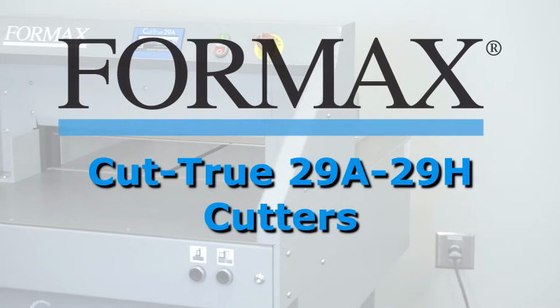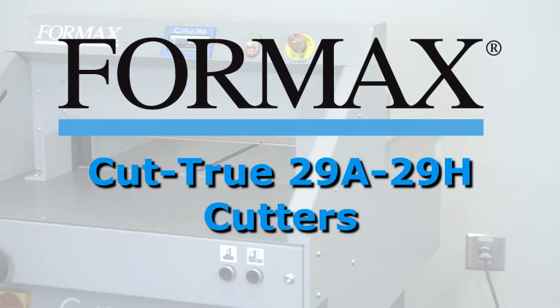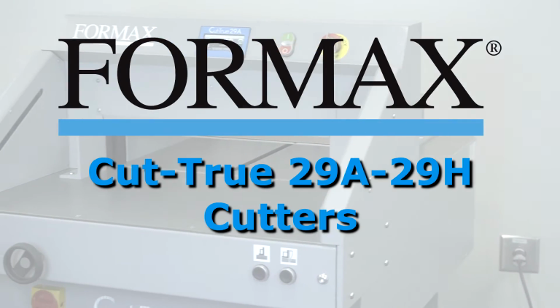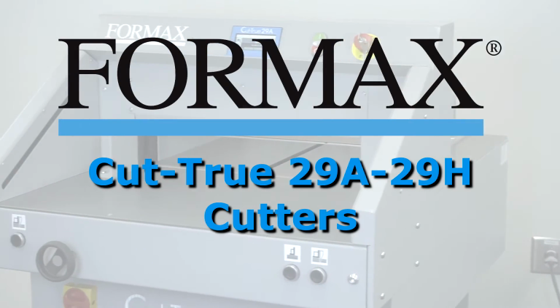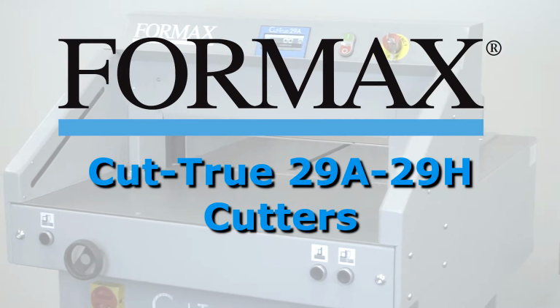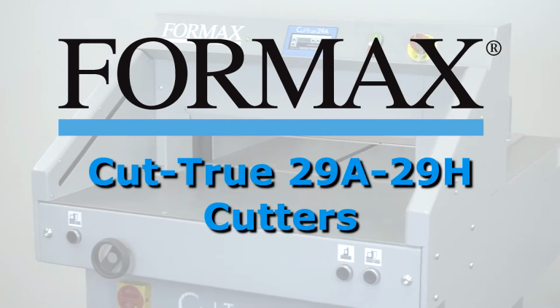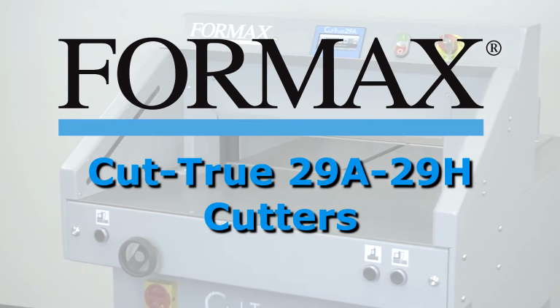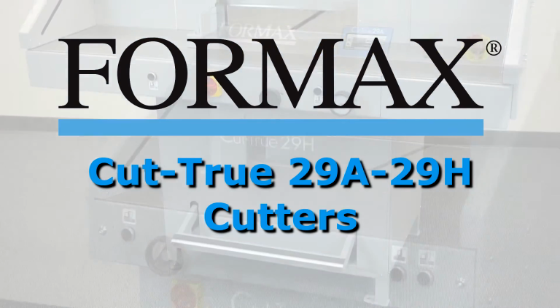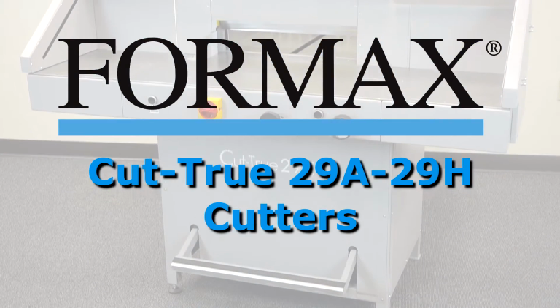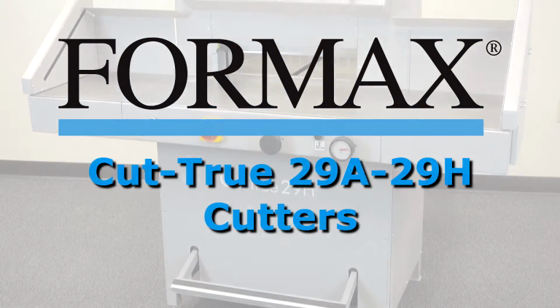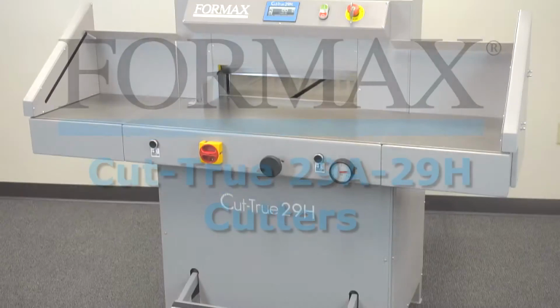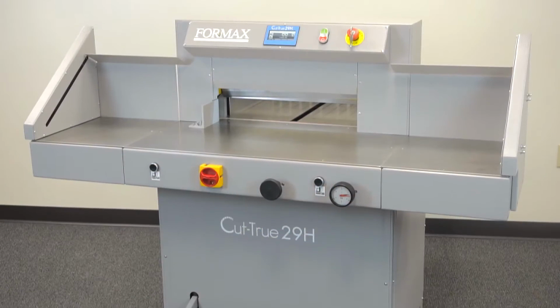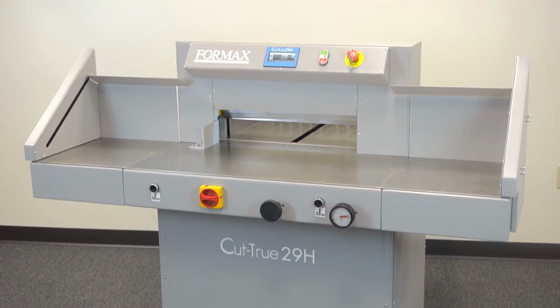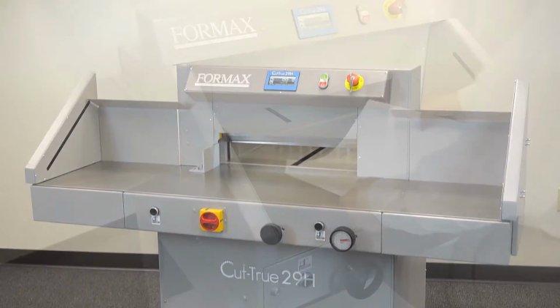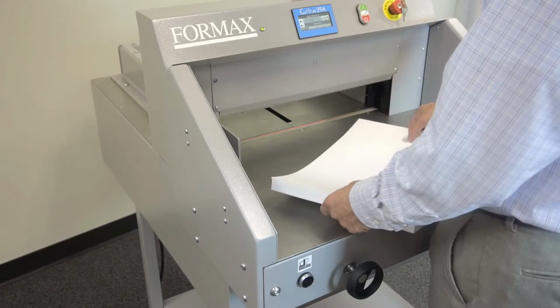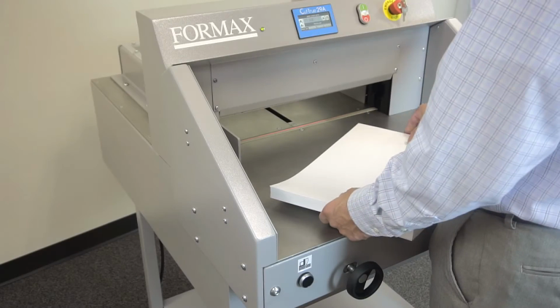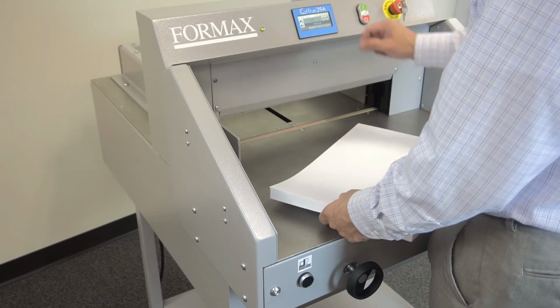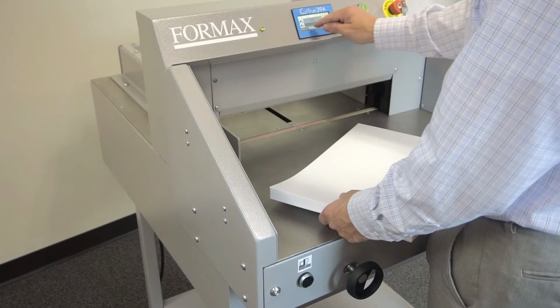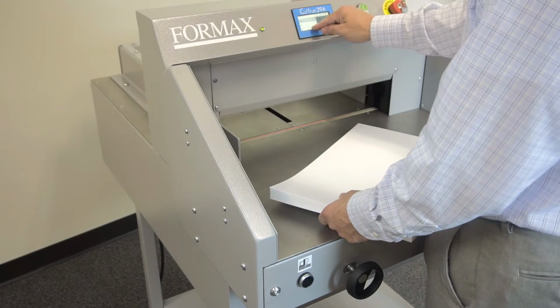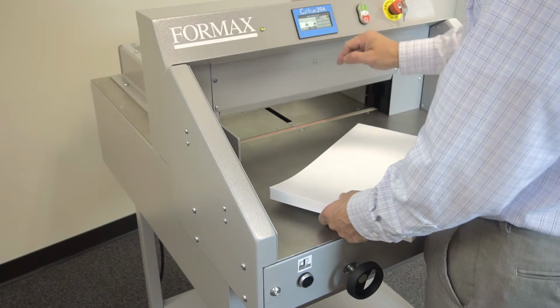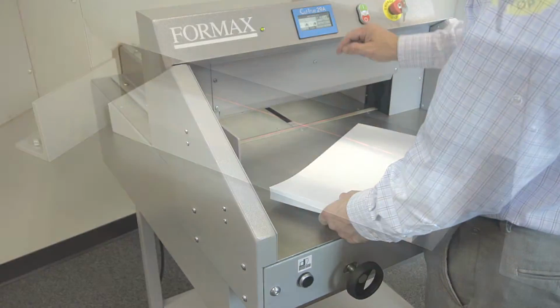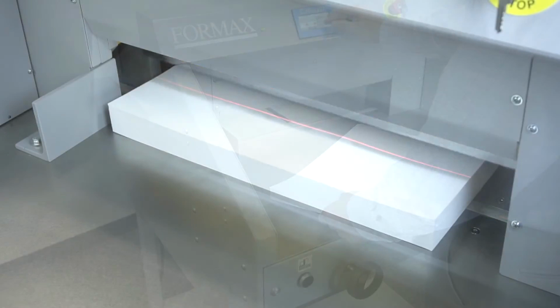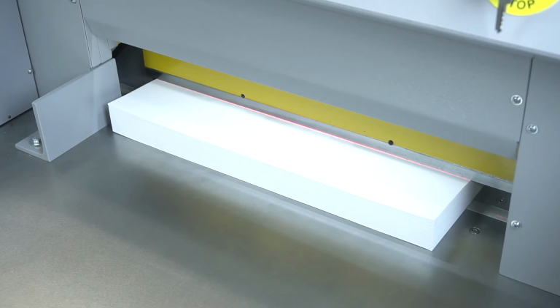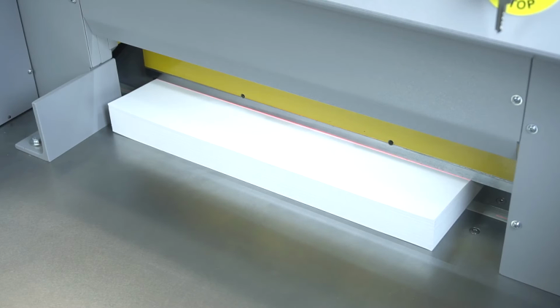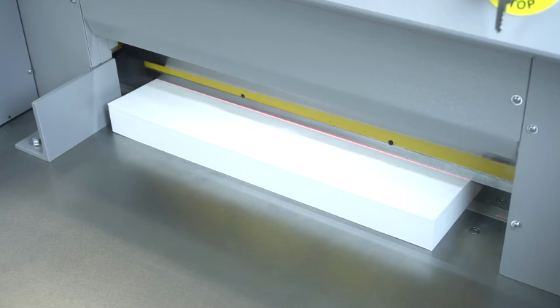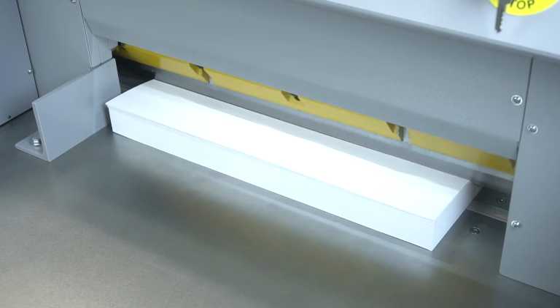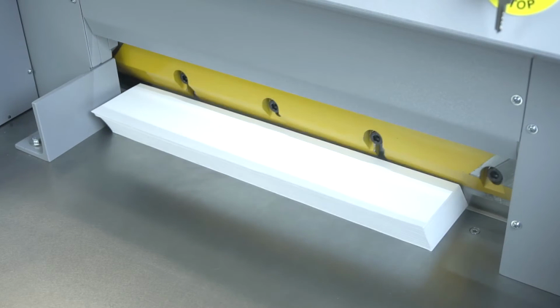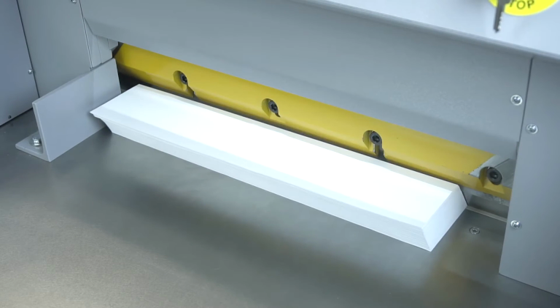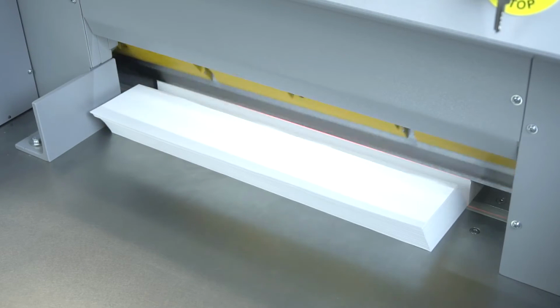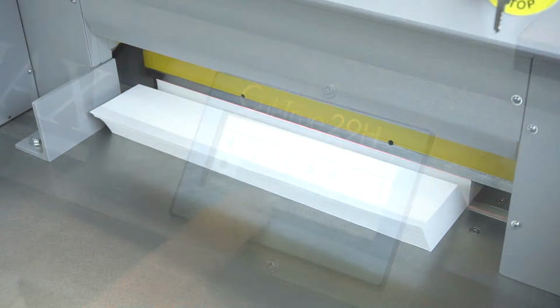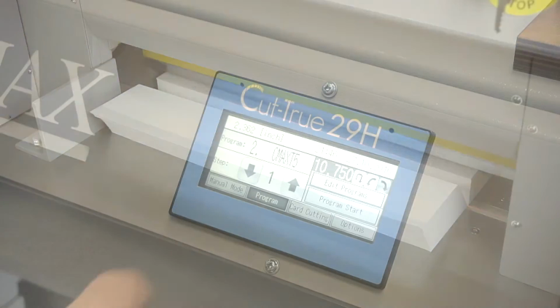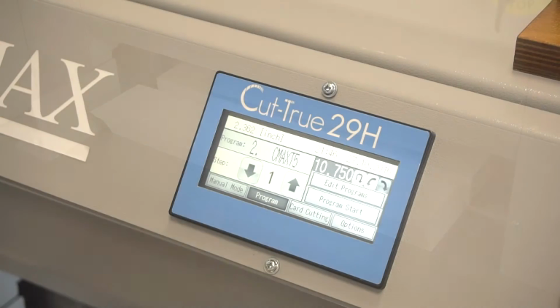Formax presents the Cut-True 29A and 29H Cutters. The Formax Cut-True 29A Automatic Electric Cutter and 29H Hydraulic Cutter provide precision paper cutting for sheets up to 20 inches wide.